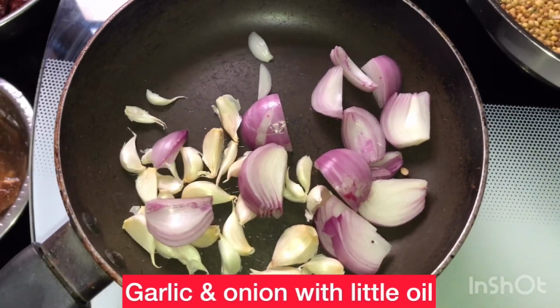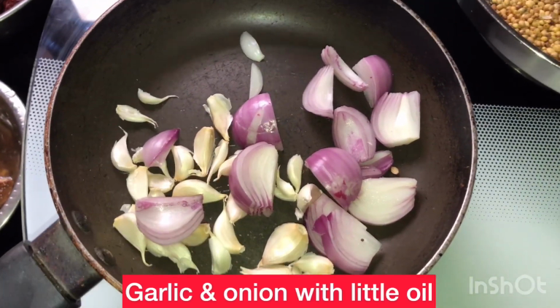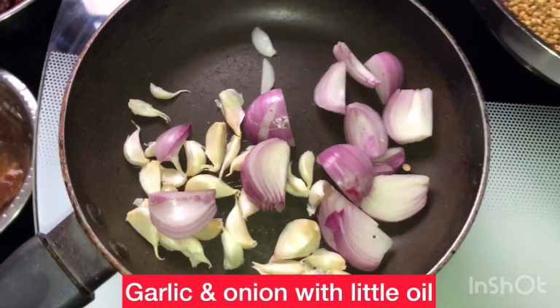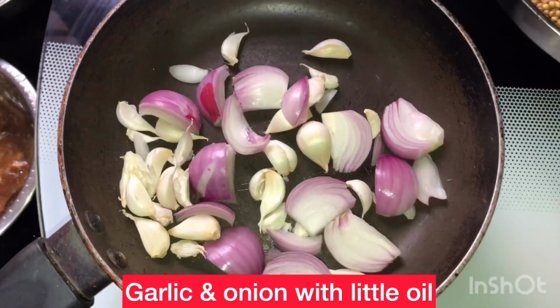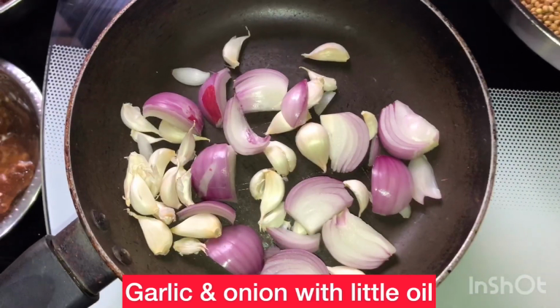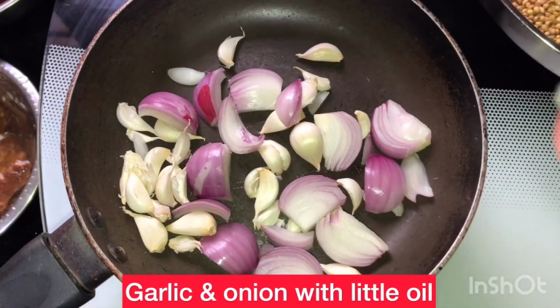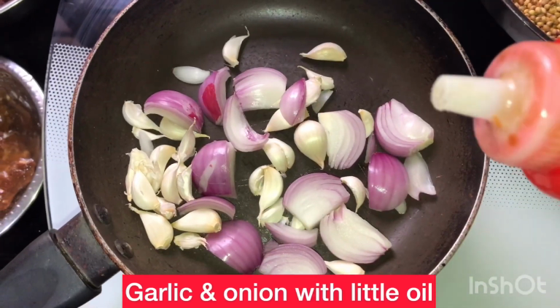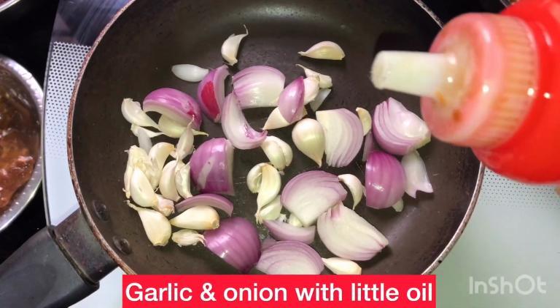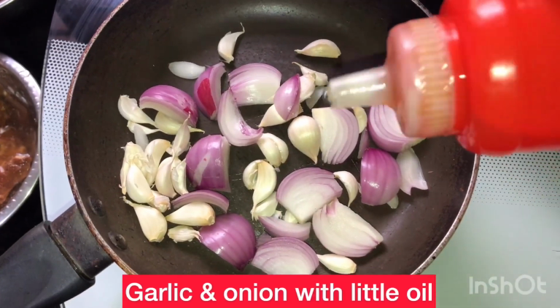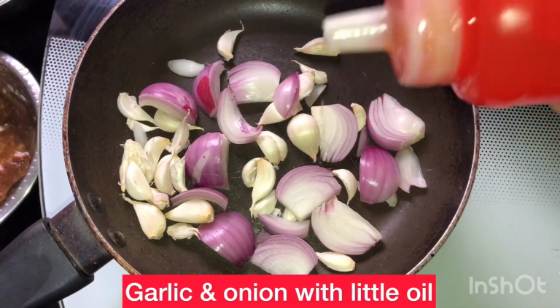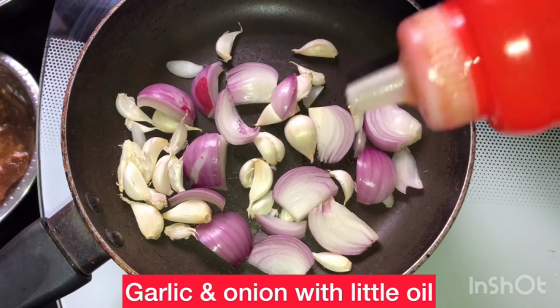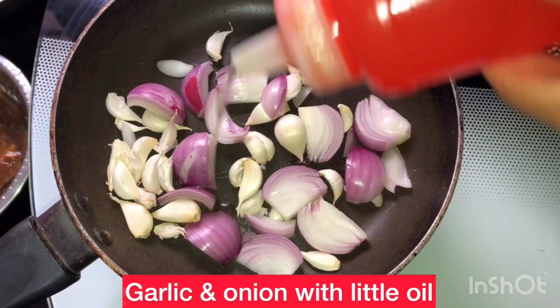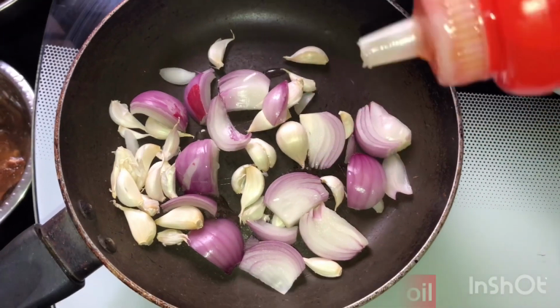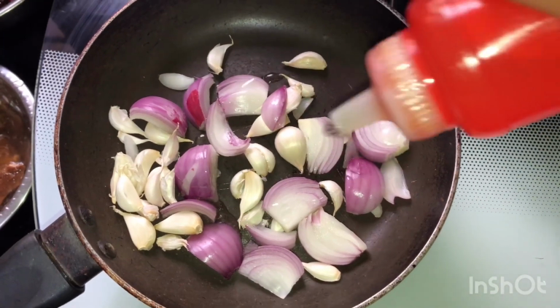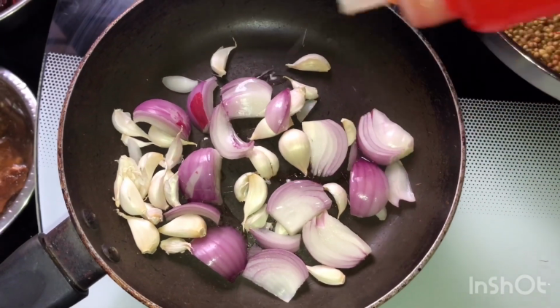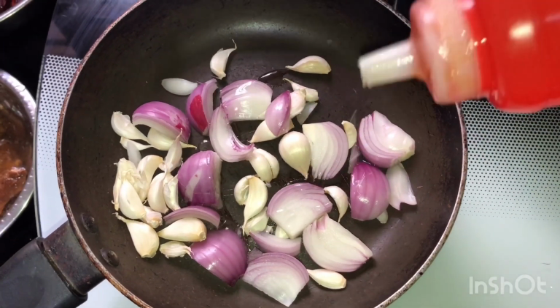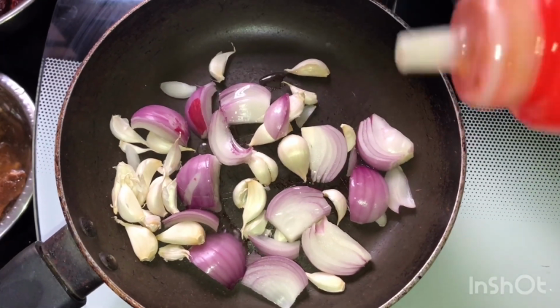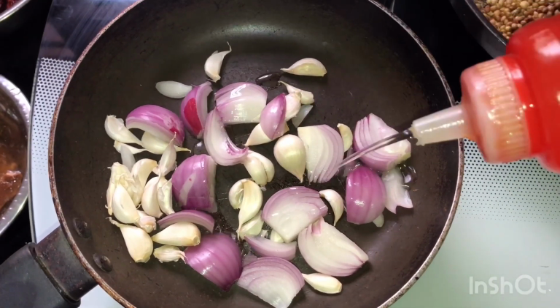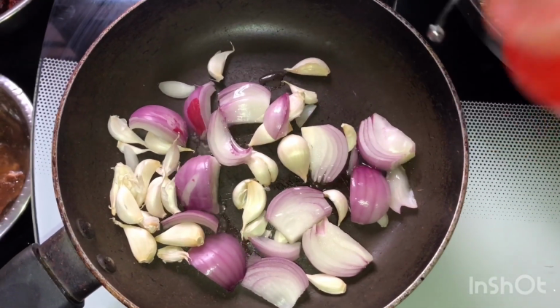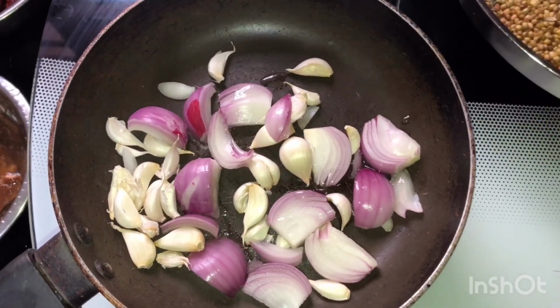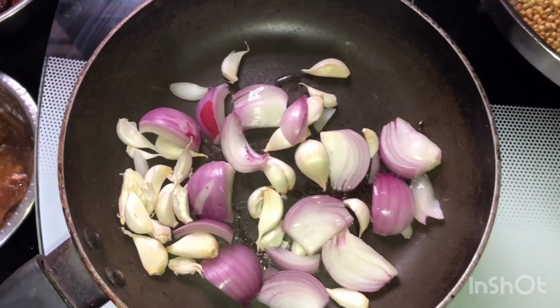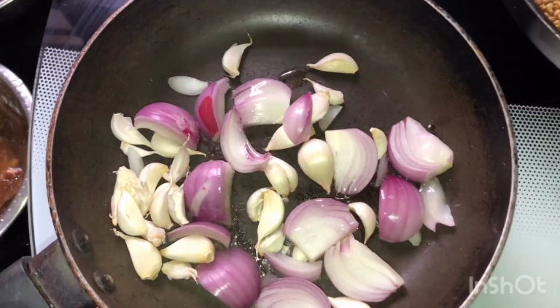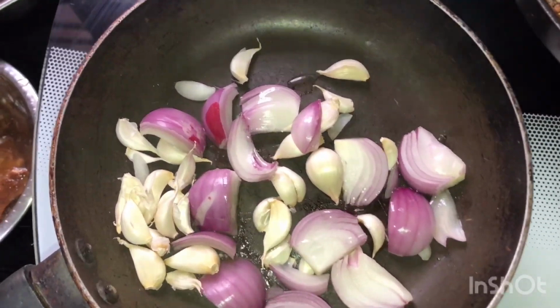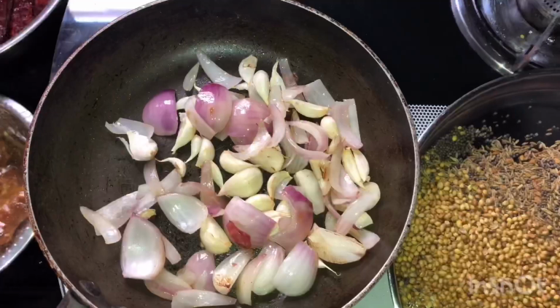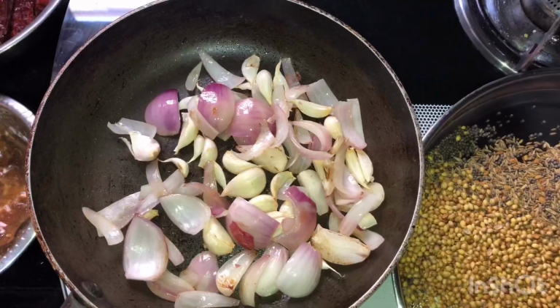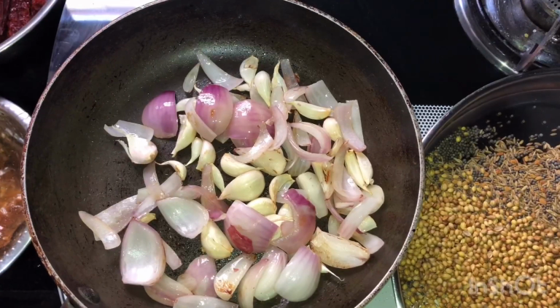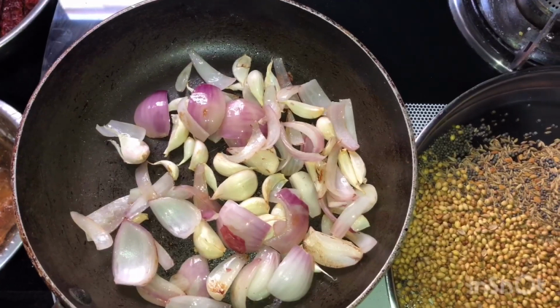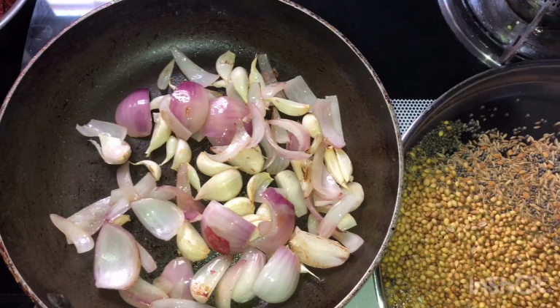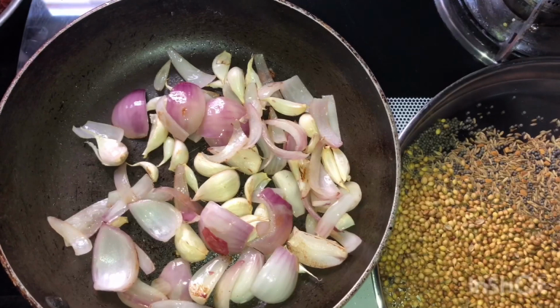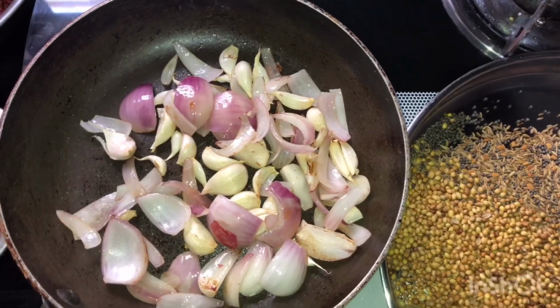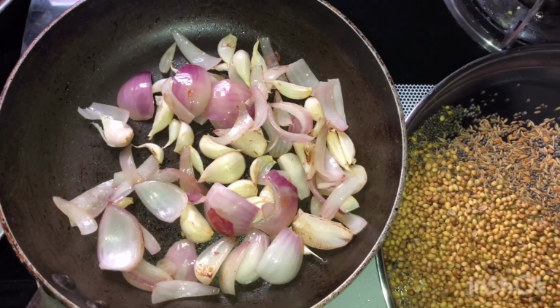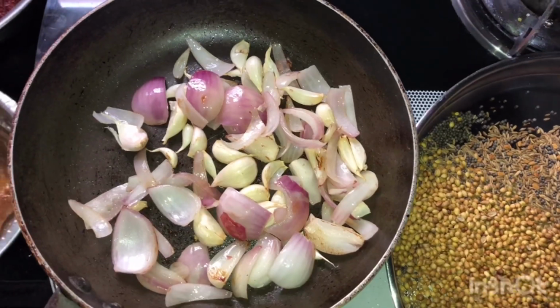If you have ginger or shunti, you can add it in a little bit. You can cook it as well.